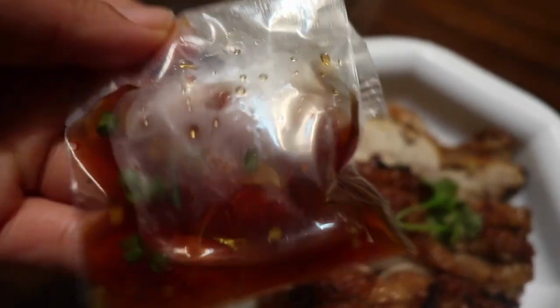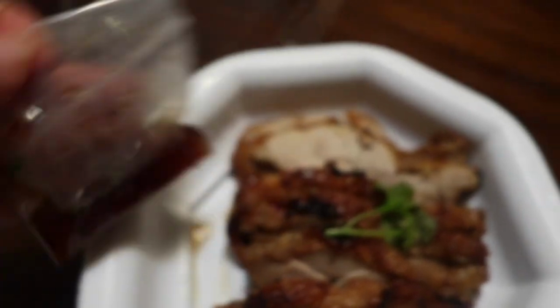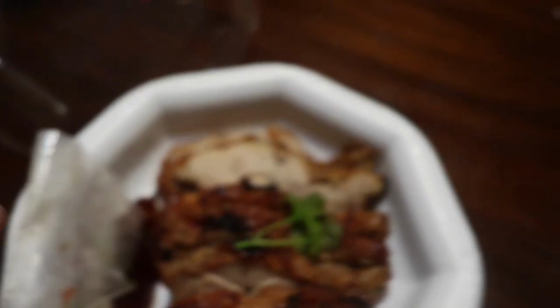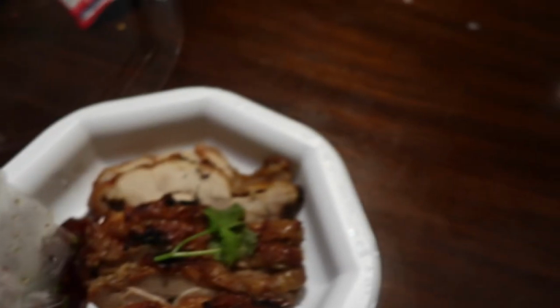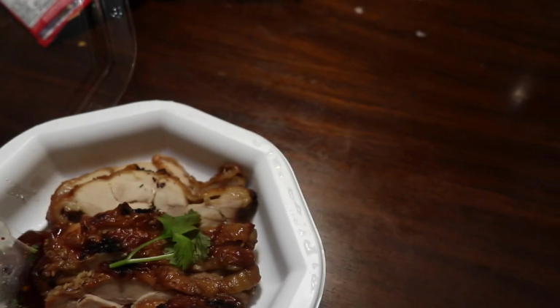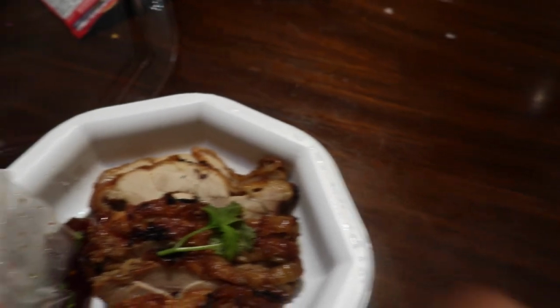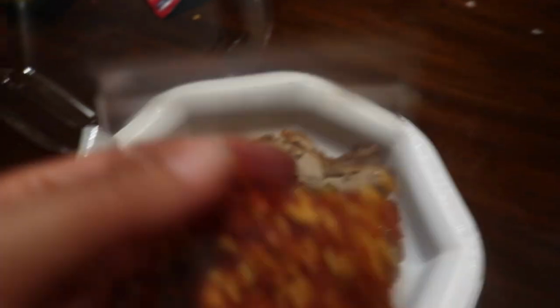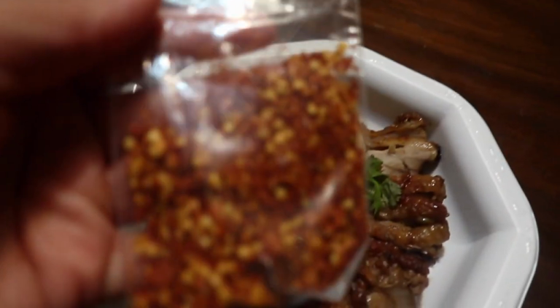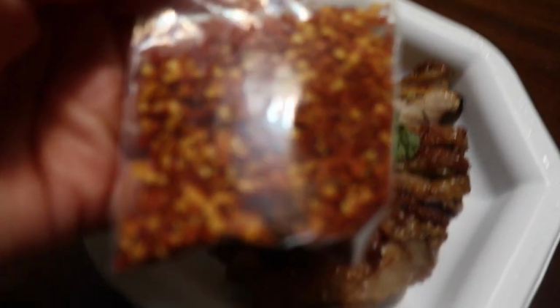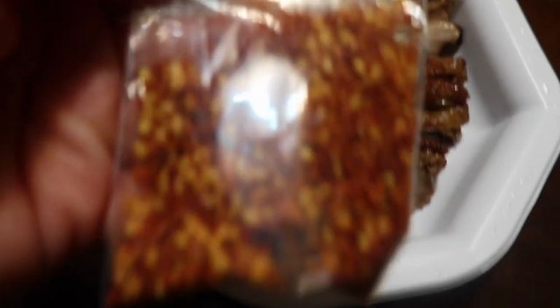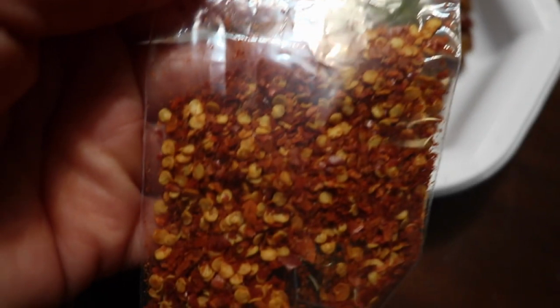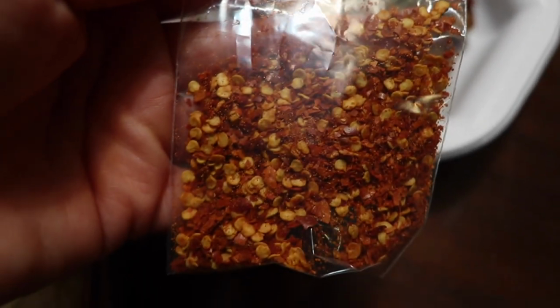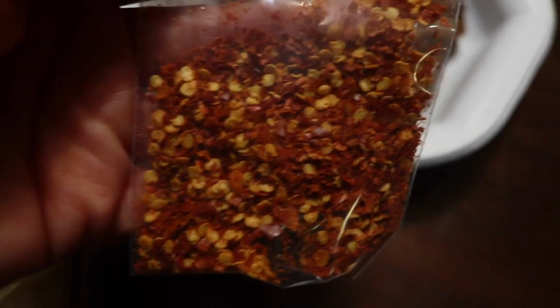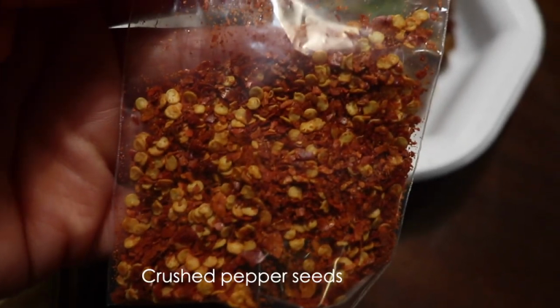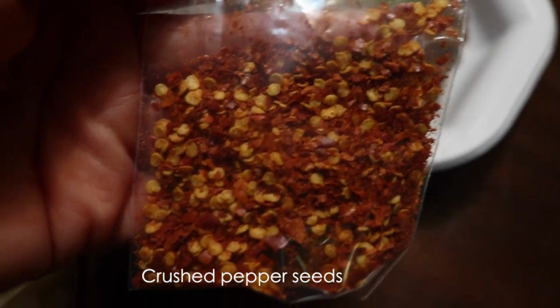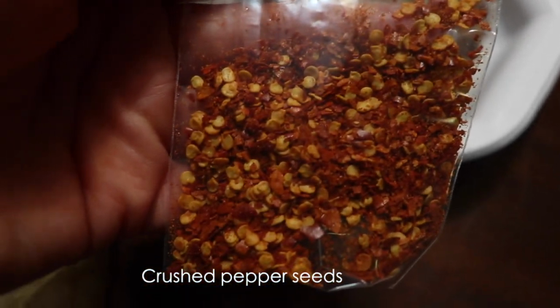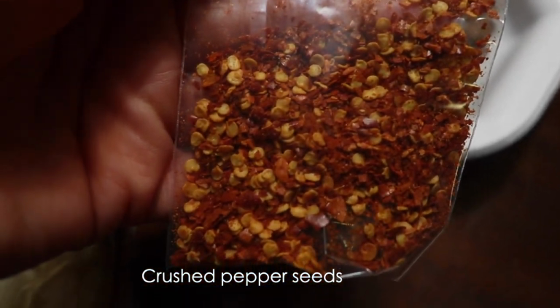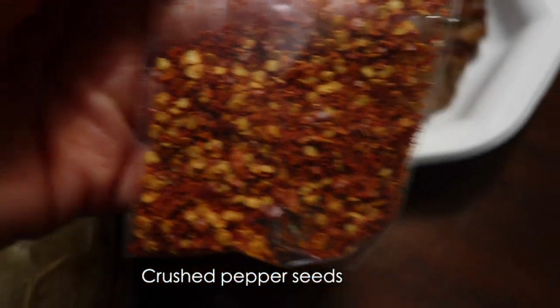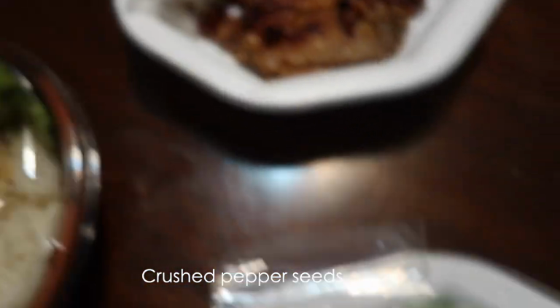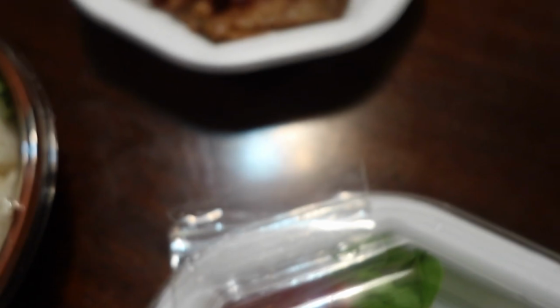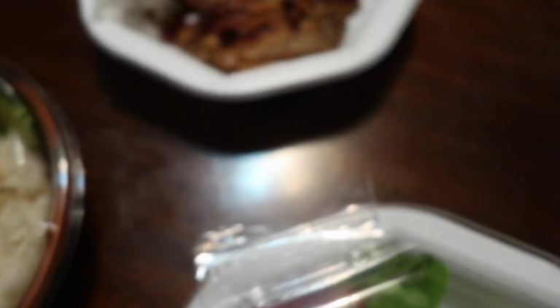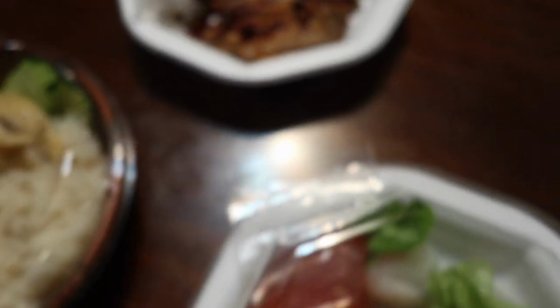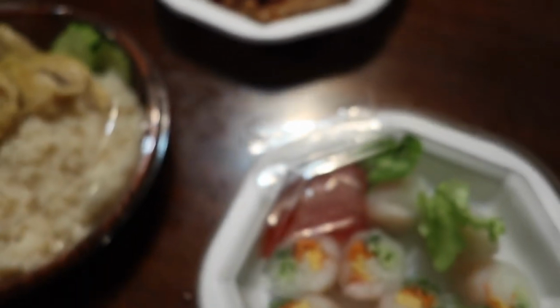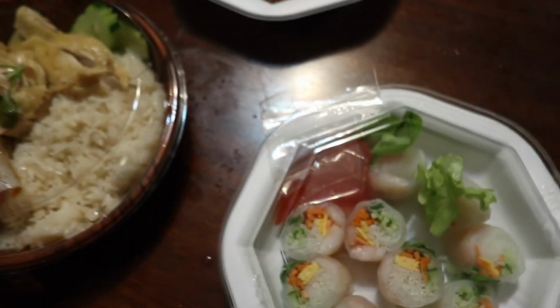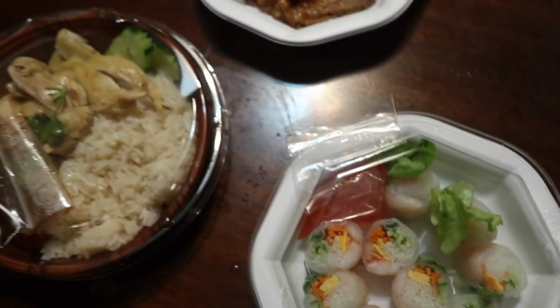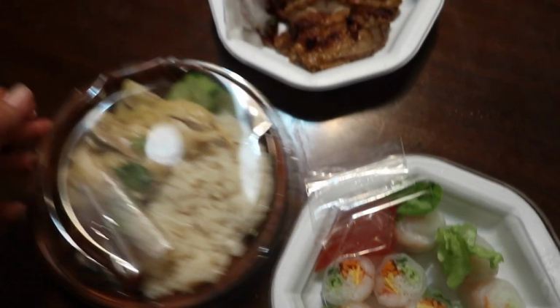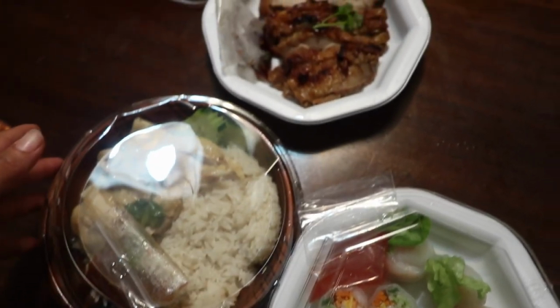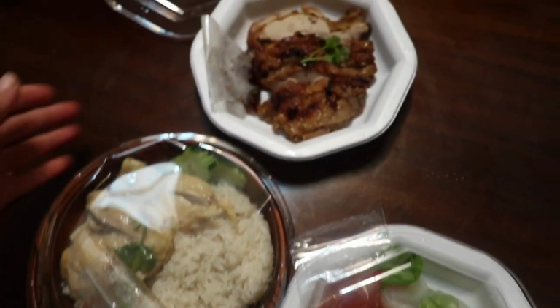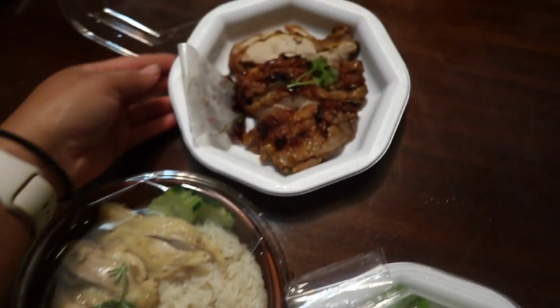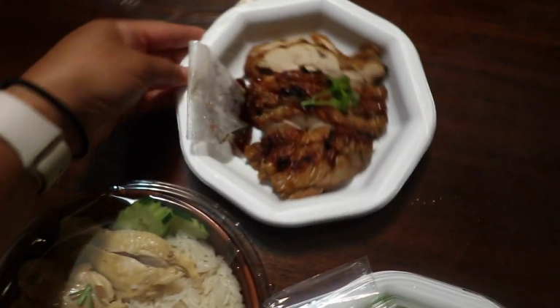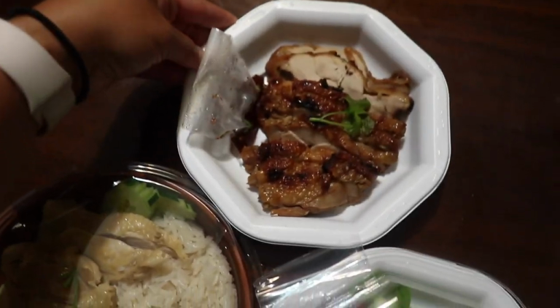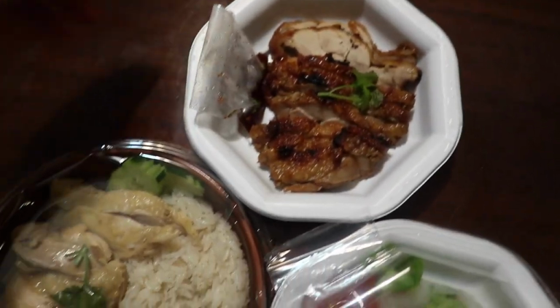I like to have spicy food and I added some crushed pepper seeds onto my meal, and everything was so delicious. So if you're looking for a cheap place to eat, especially Thai, please try this restaurant — linked in the description box down below. Thanks for watching, bye!